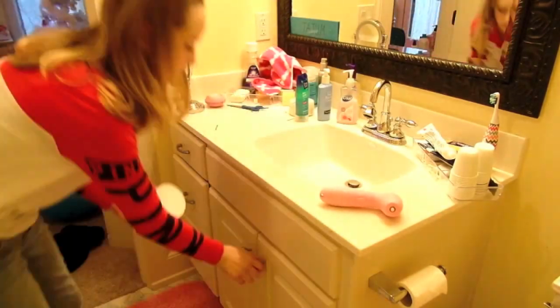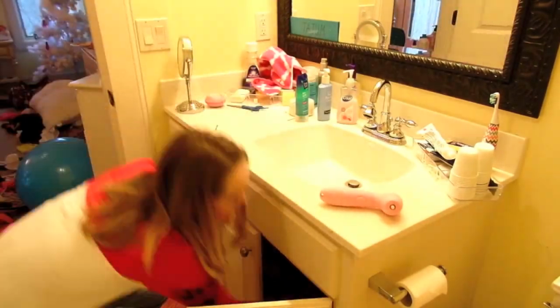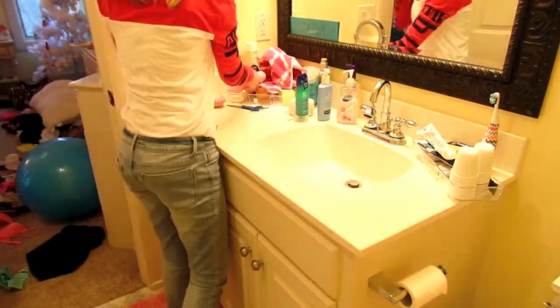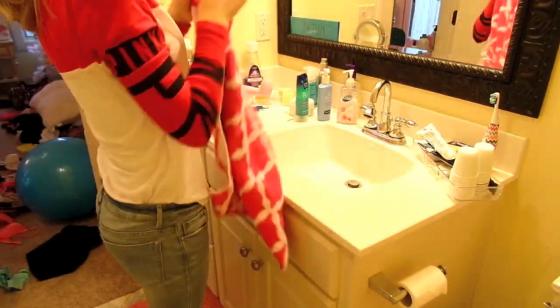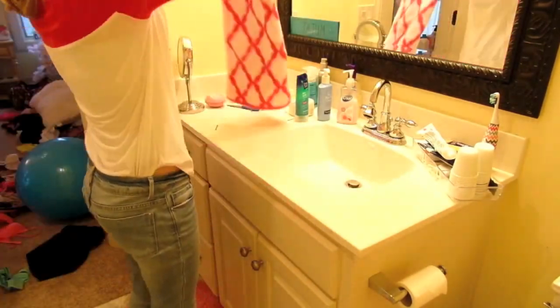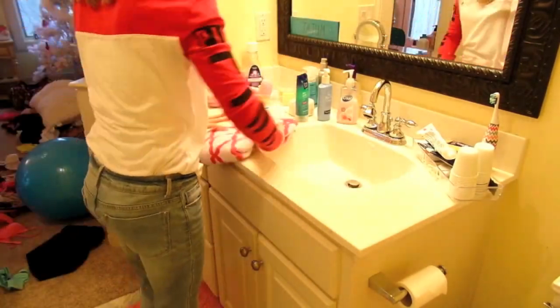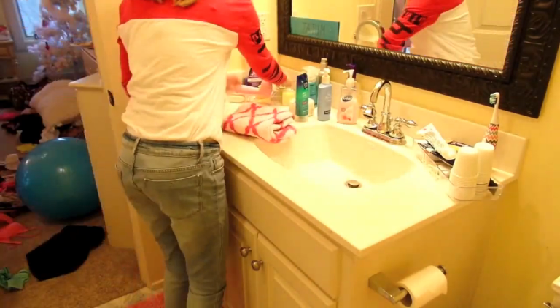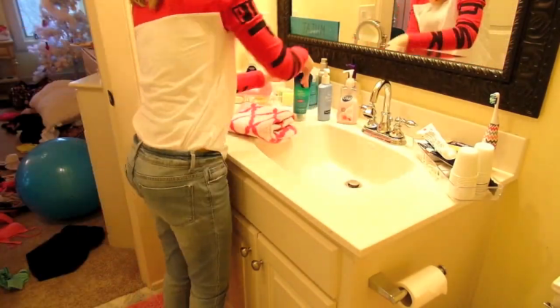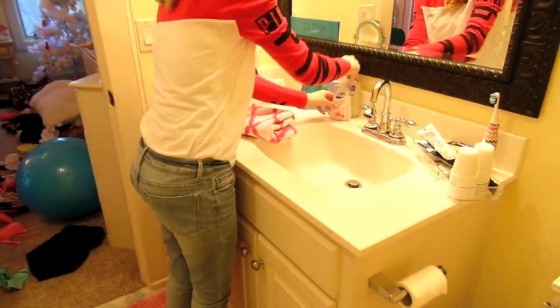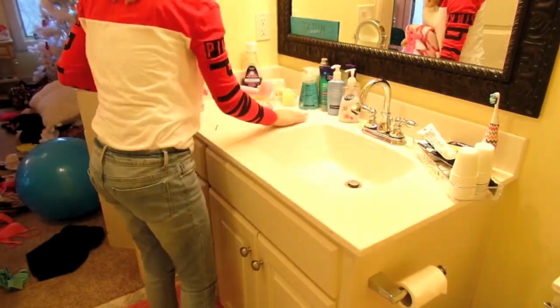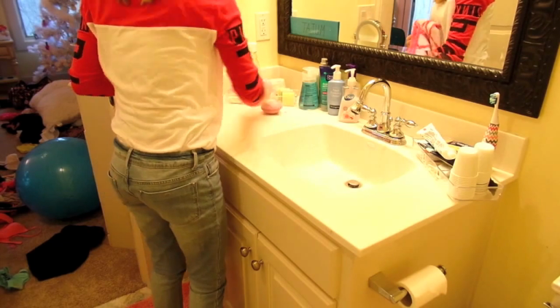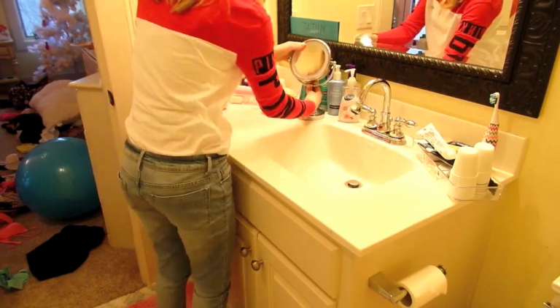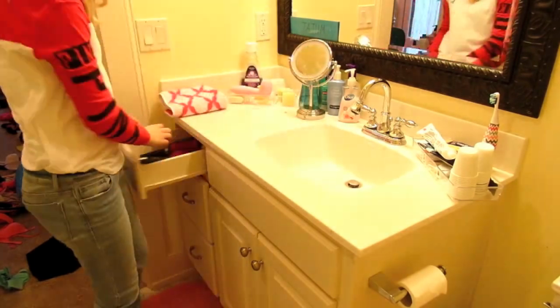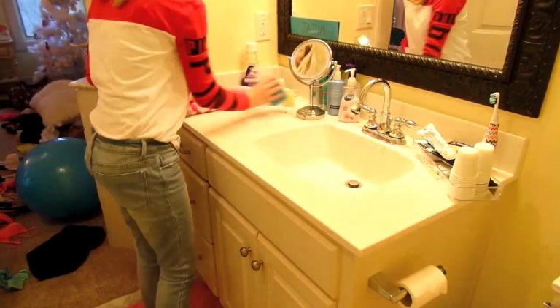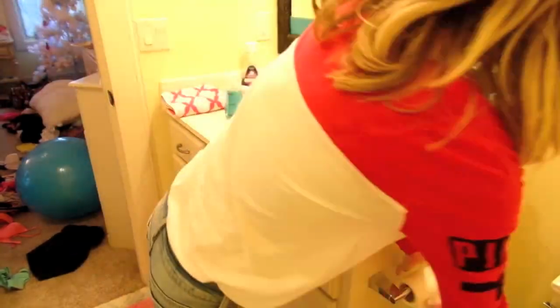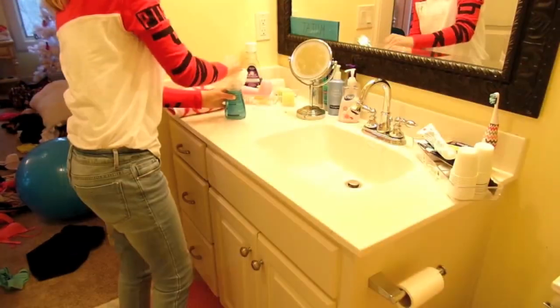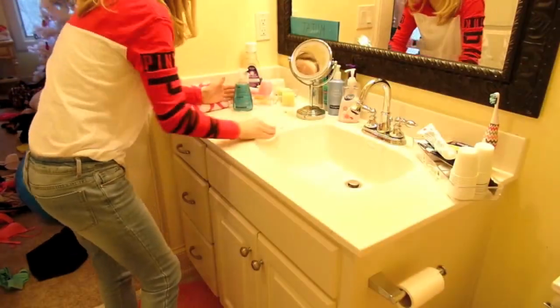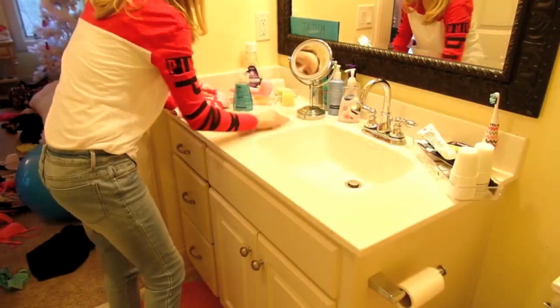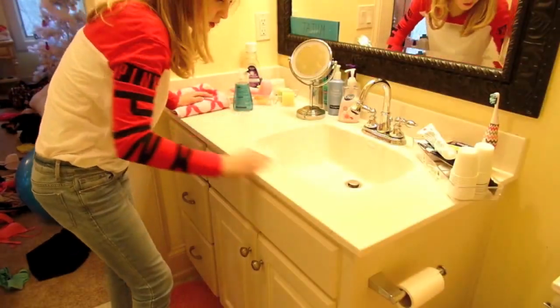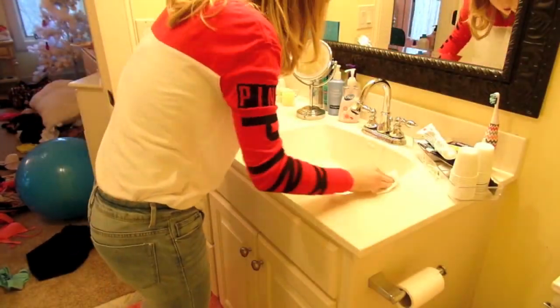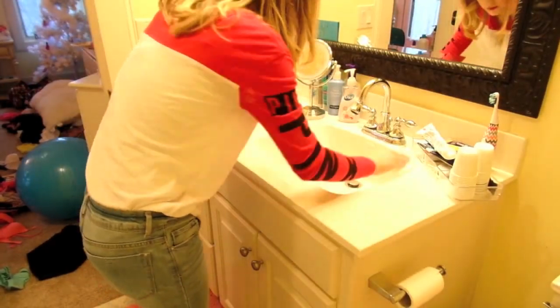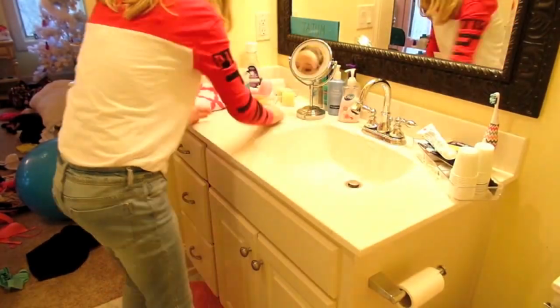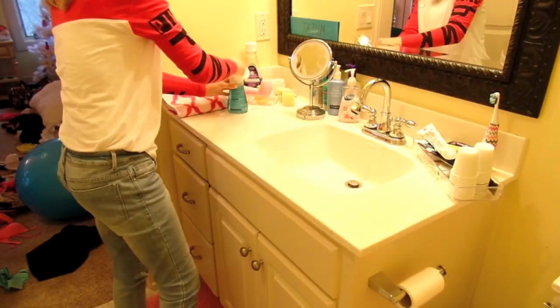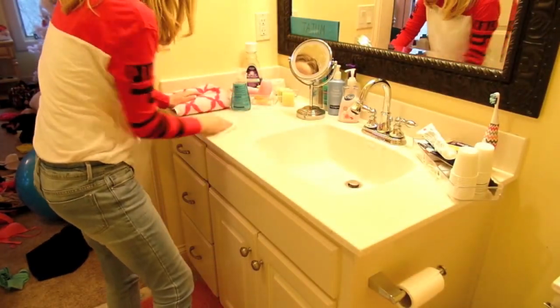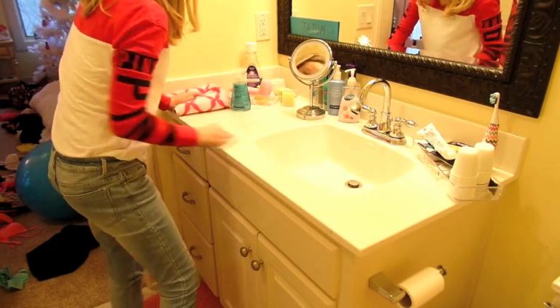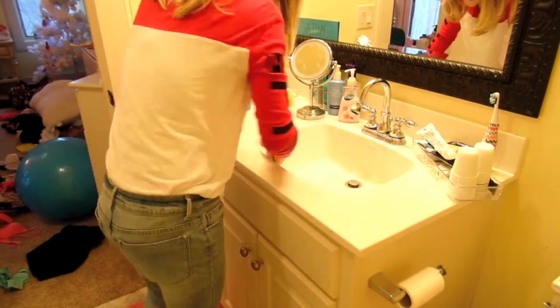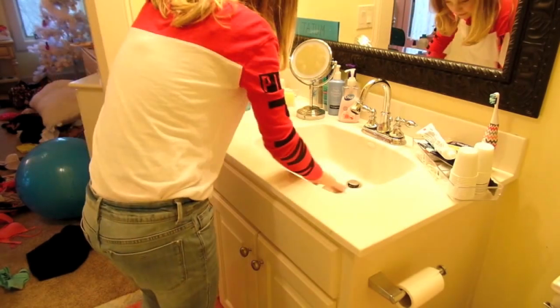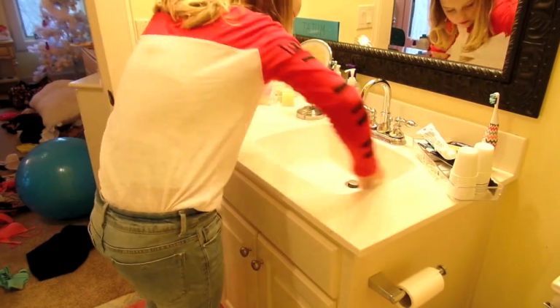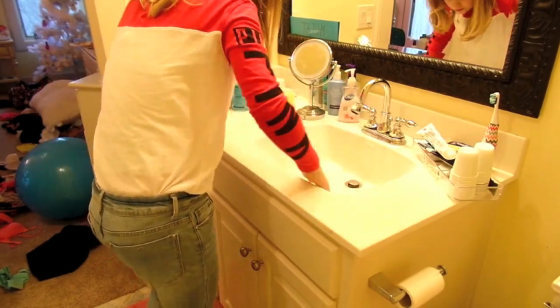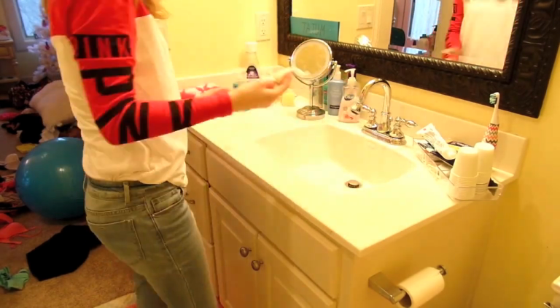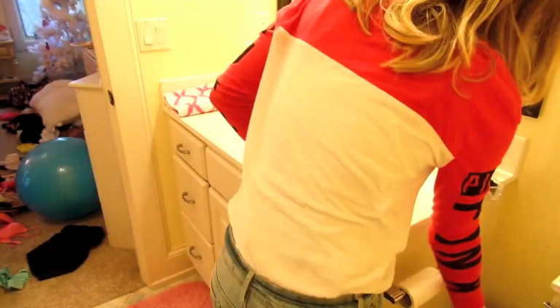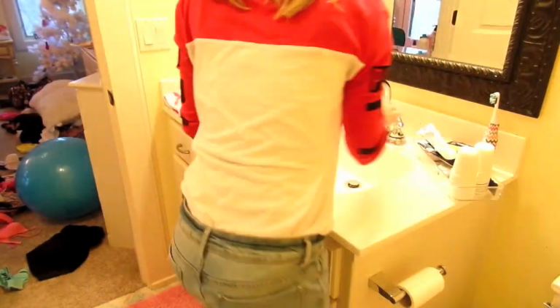The next step to cleaning my room is cleaning my bathroom, which is where I spend the majority of my time in the morning, and to keep it sanitary. I use a Windex cleaner and just wipe off the surface of my bathroom.